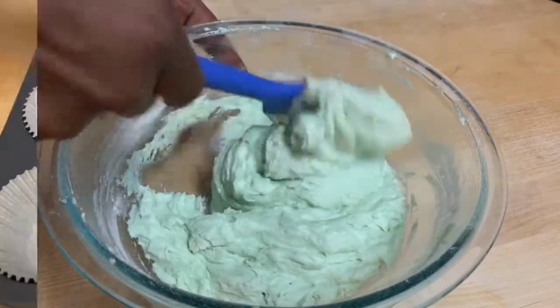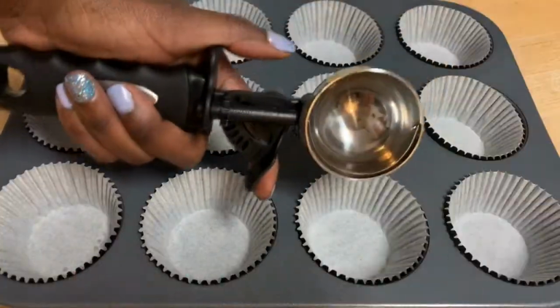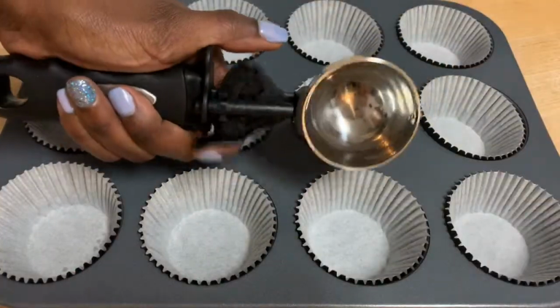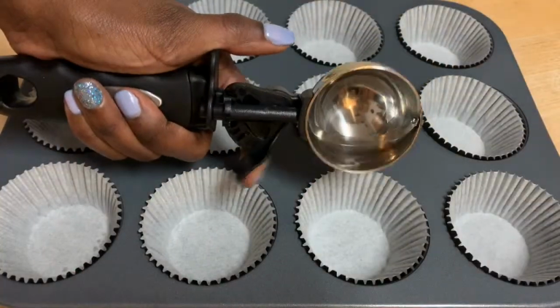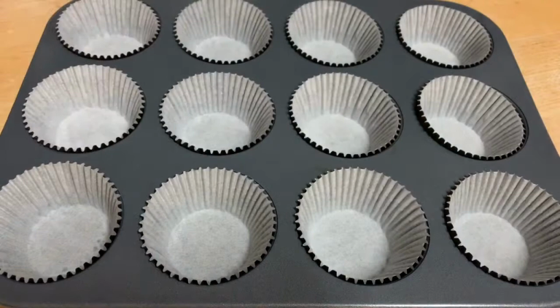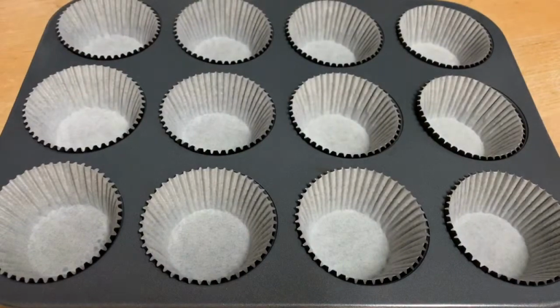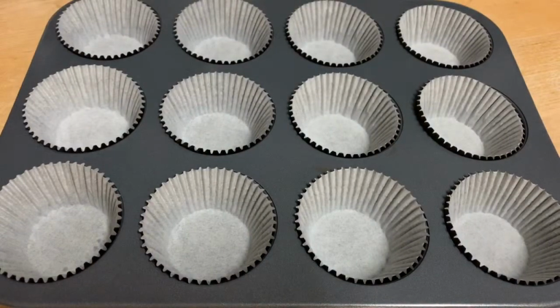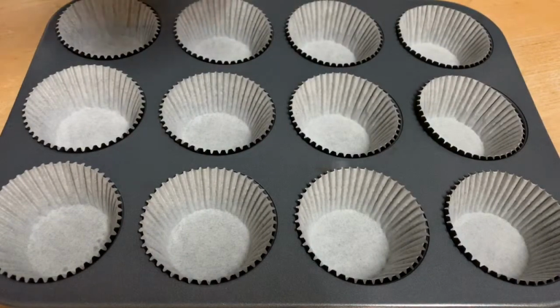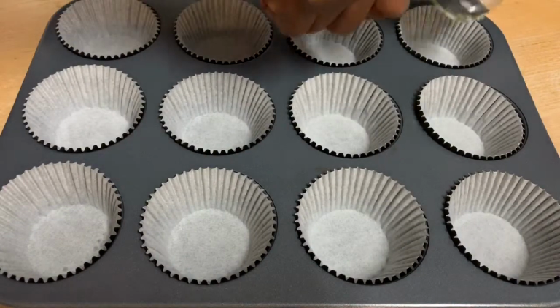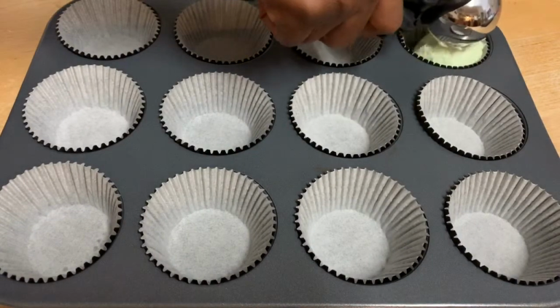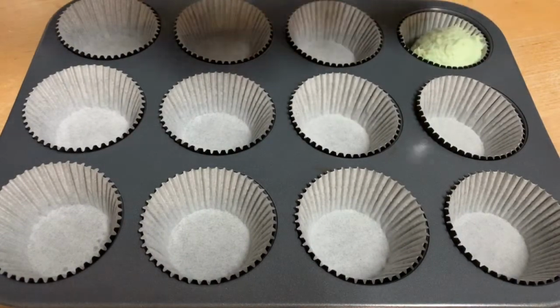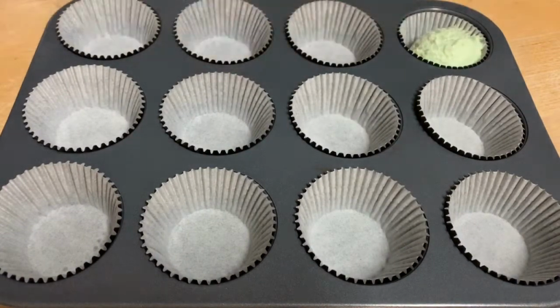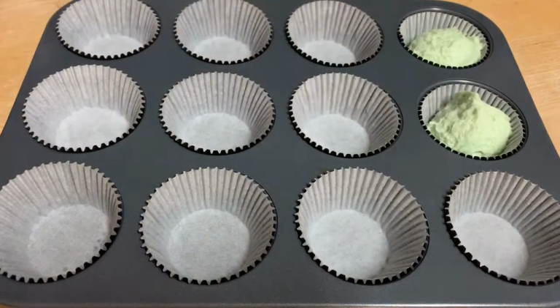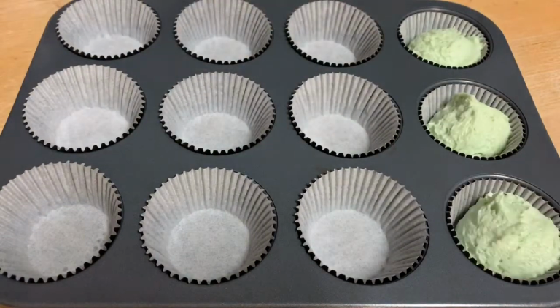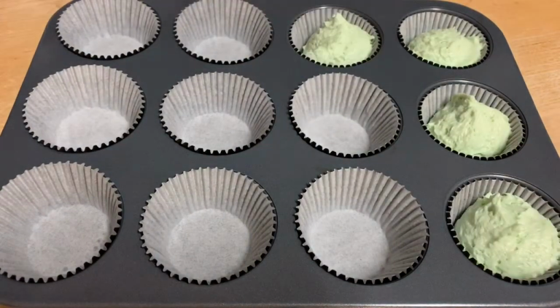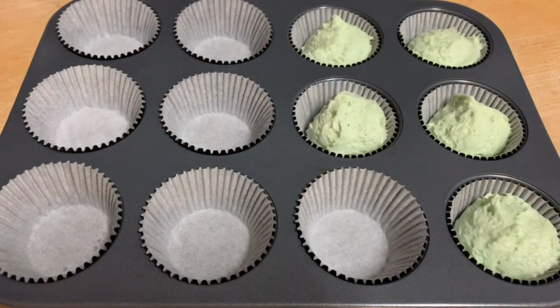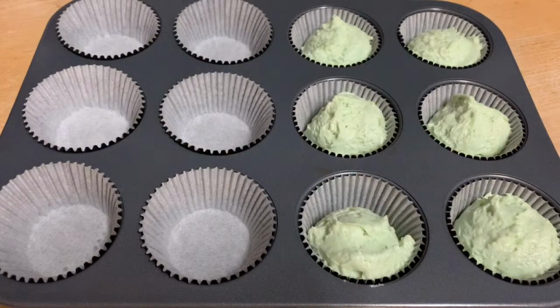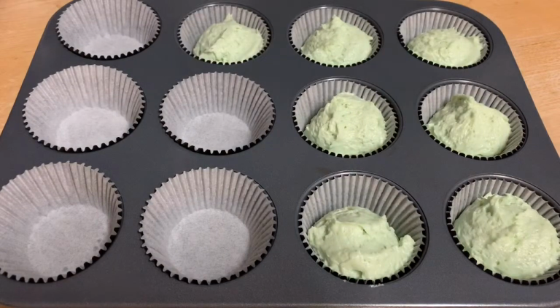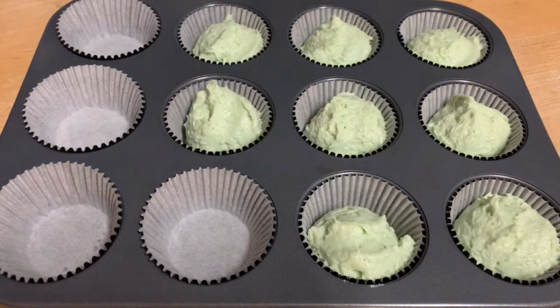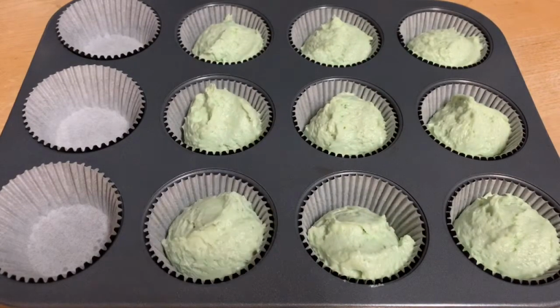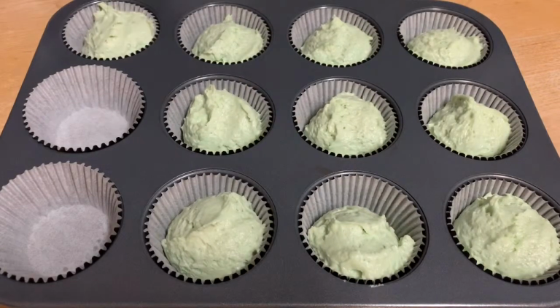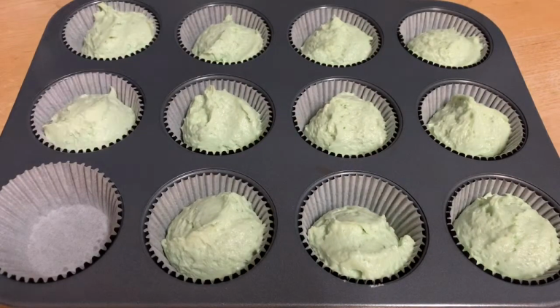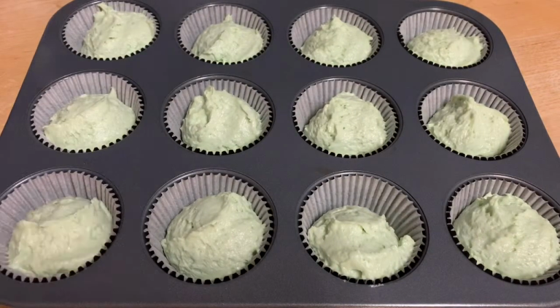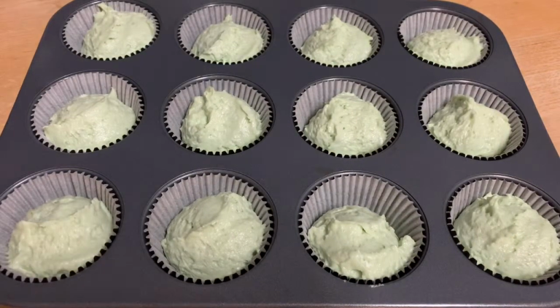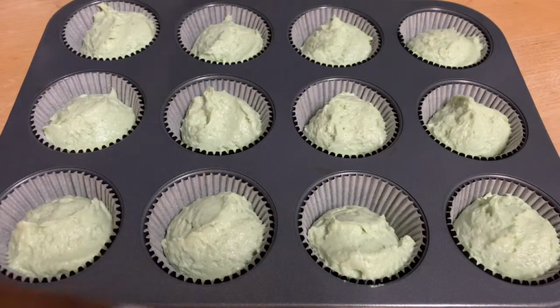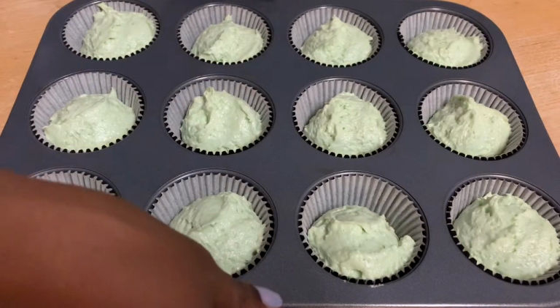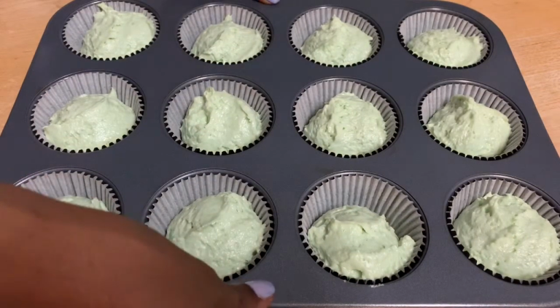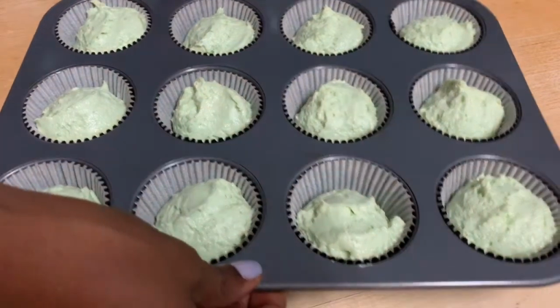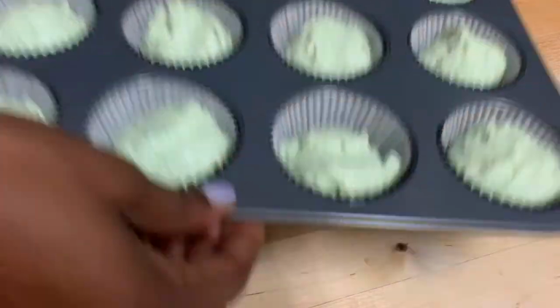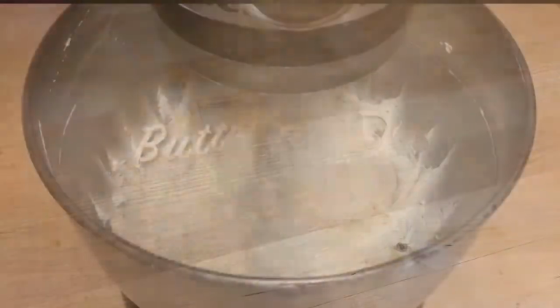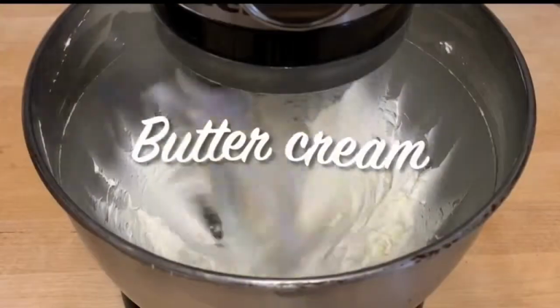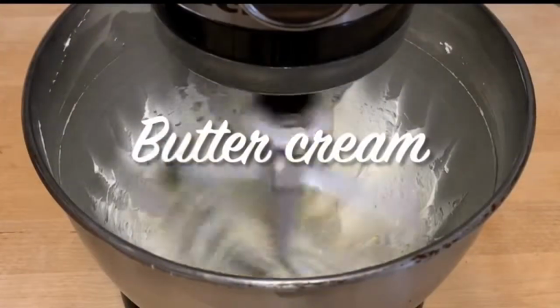Now it's time to add this into our liners. I'm using my ice cream scoop and I'm going to do one scoop of this delicious key lime batter into all of my liners. This is going to go in the oven at 350°F for about 15 to 17 minutes.